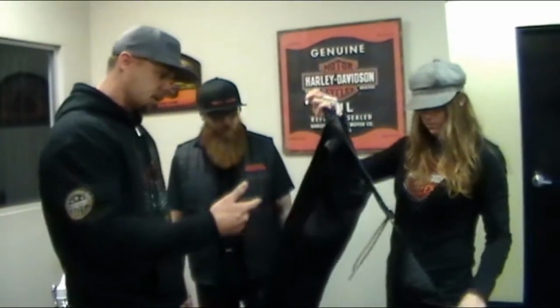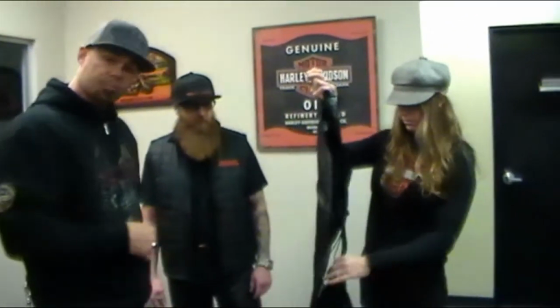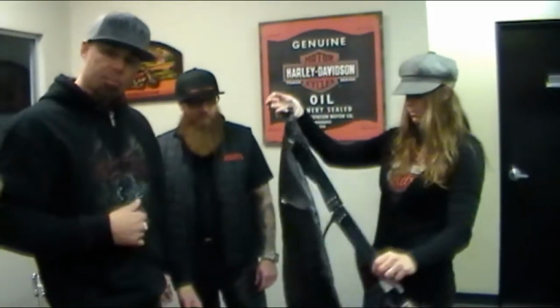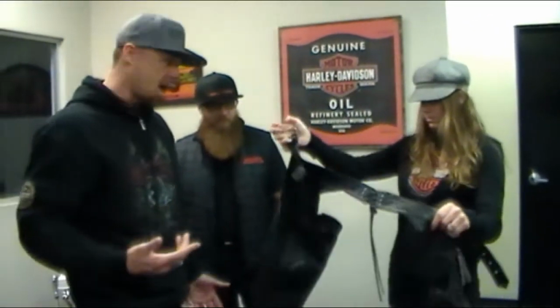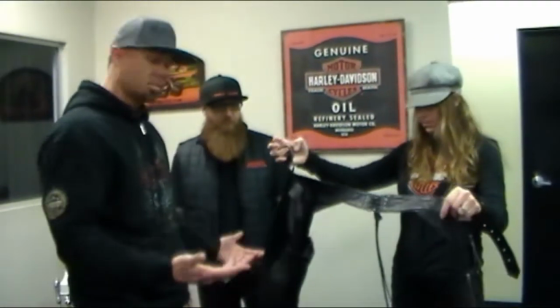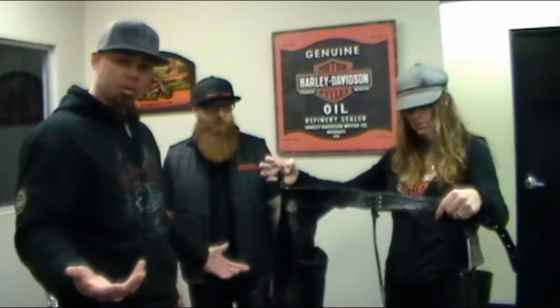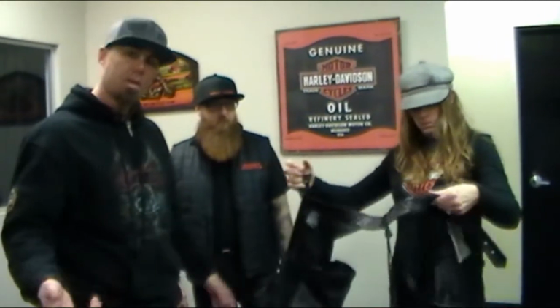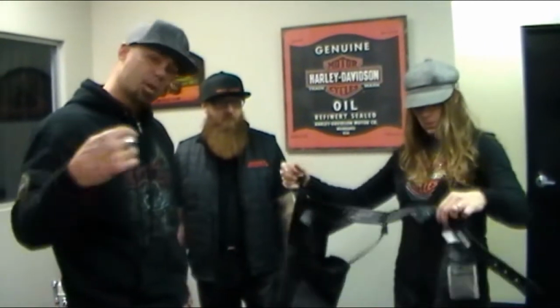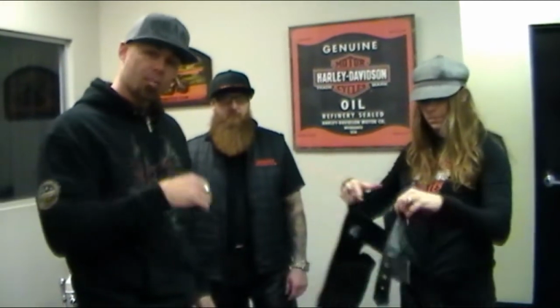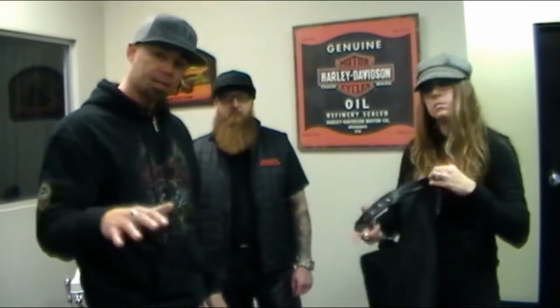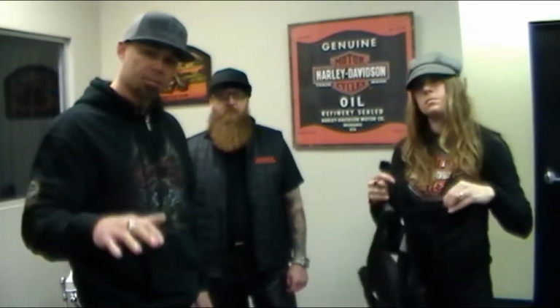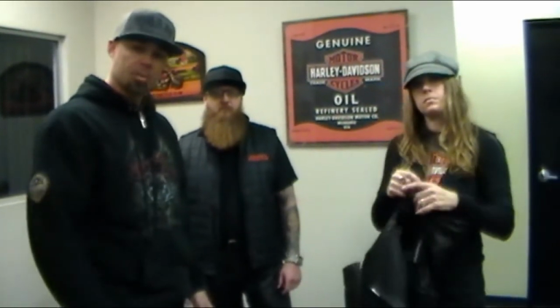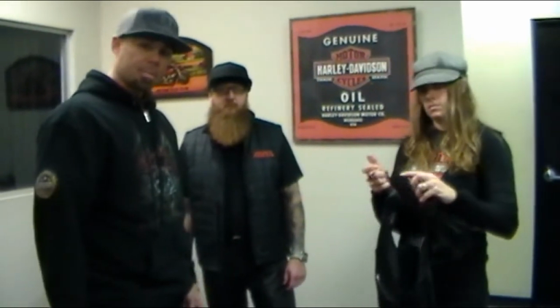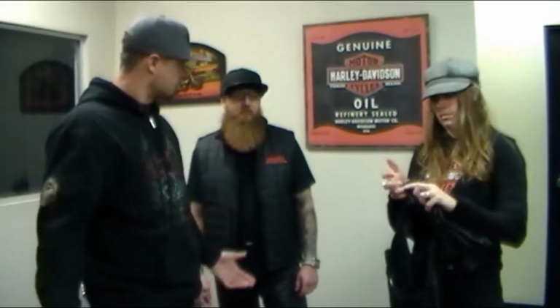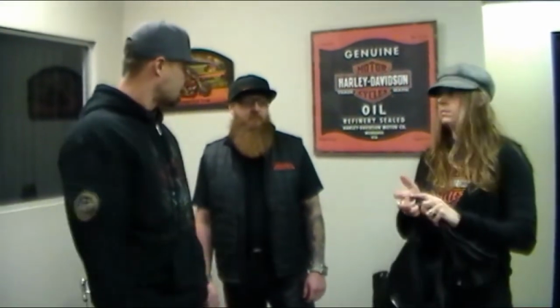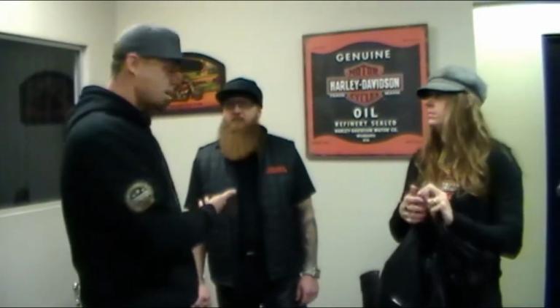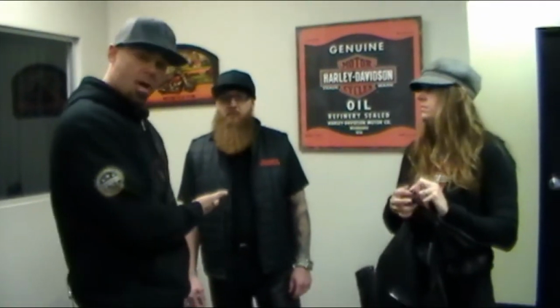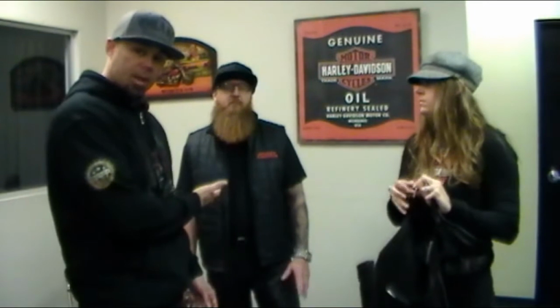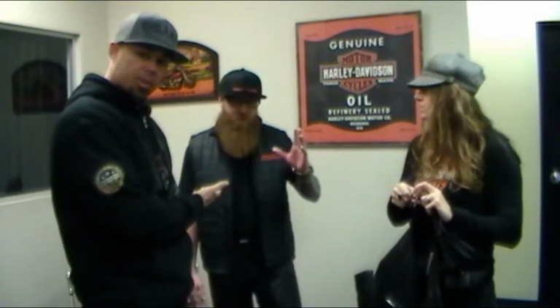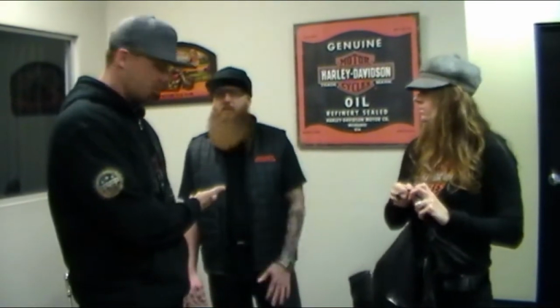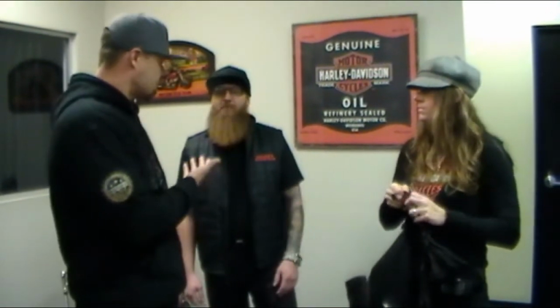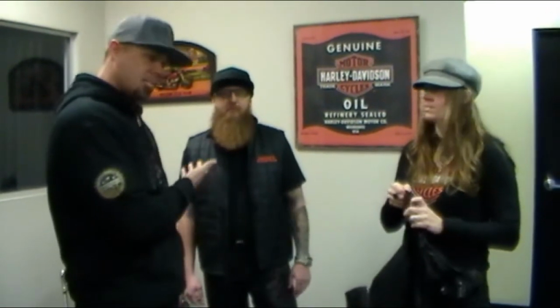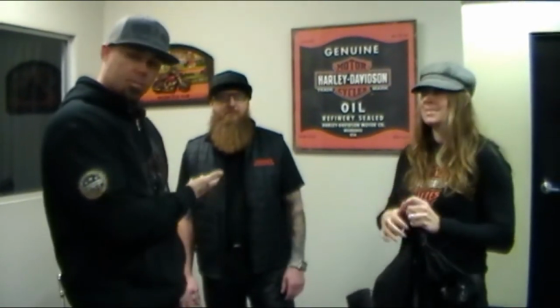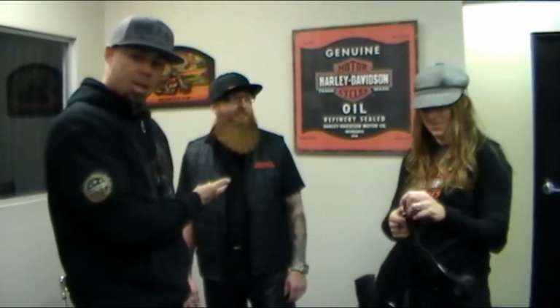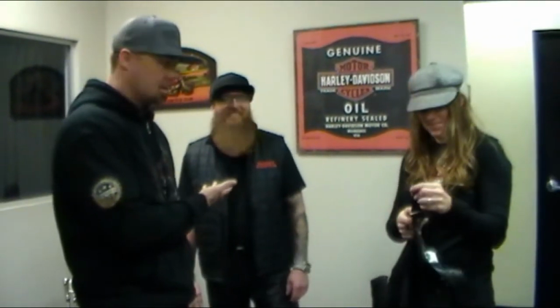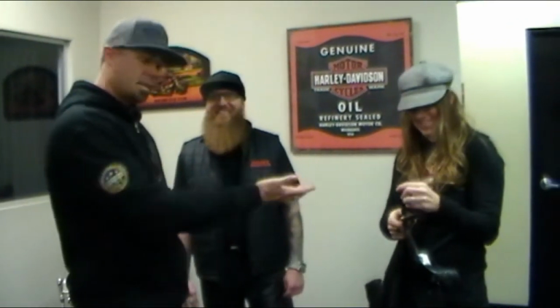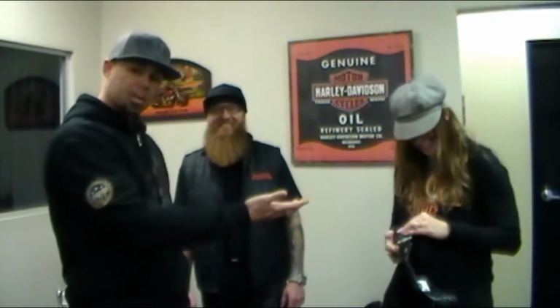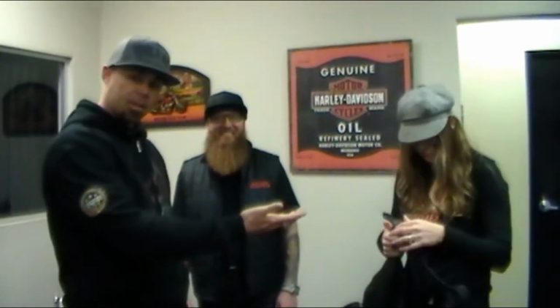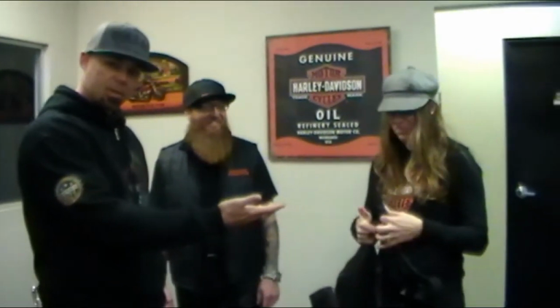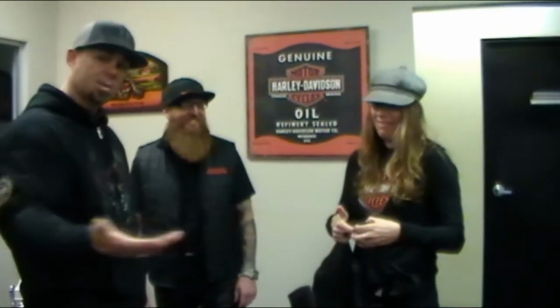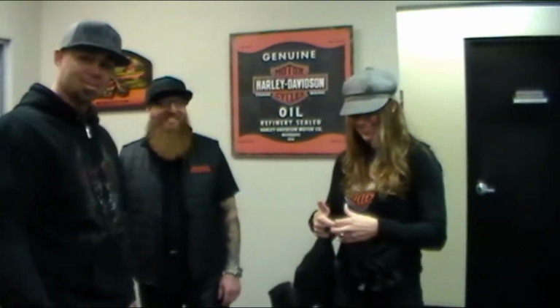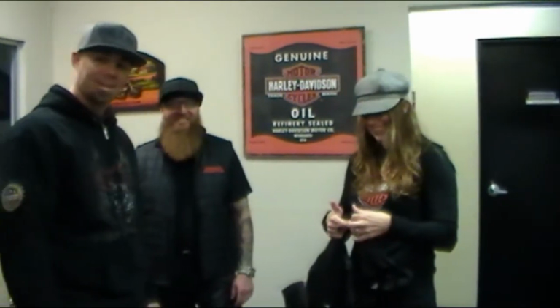Come get fitted for some chaps and some warm weather gear so that way you can ride your bike at any time. I'd like to thank my male model Eric Lefebvre, and Kelly, the lovely Kelly like always. Thank you guys, appreciate it.